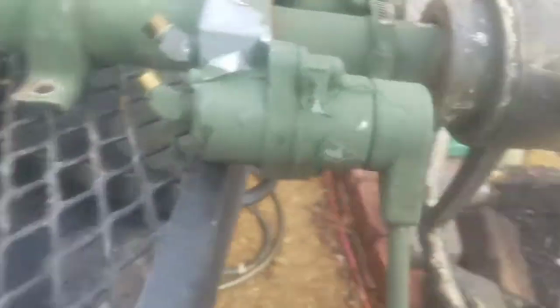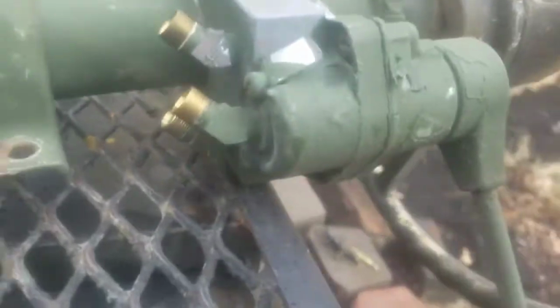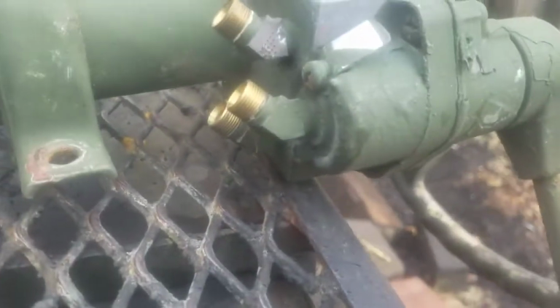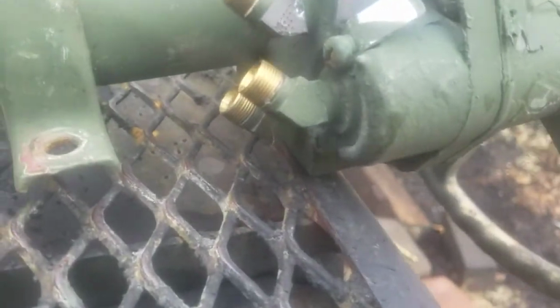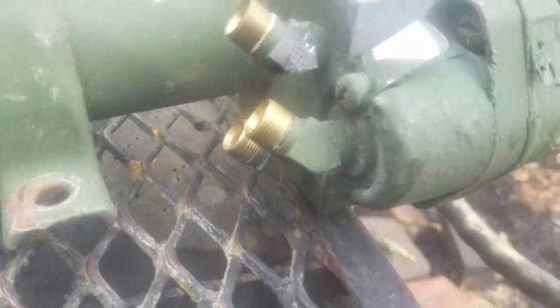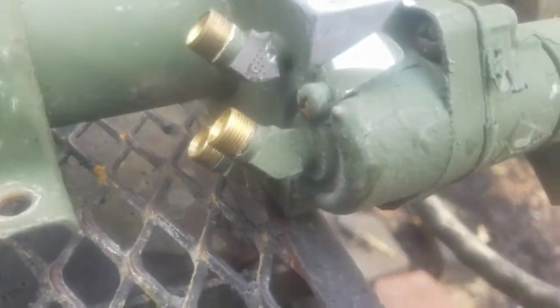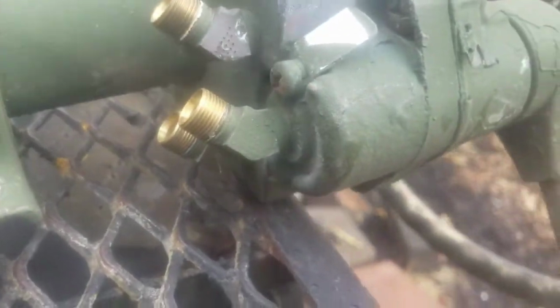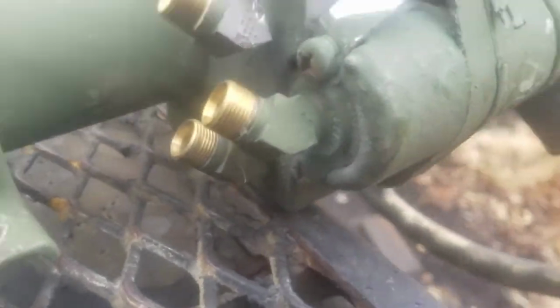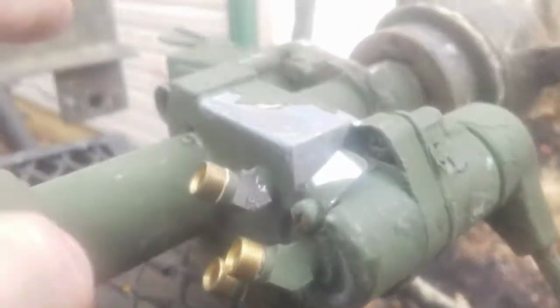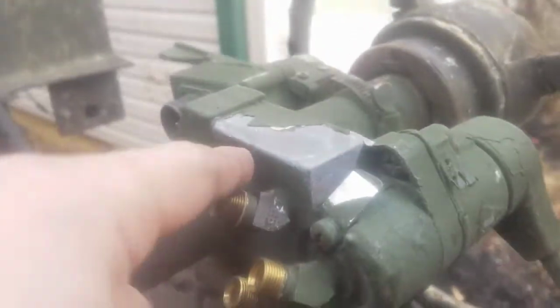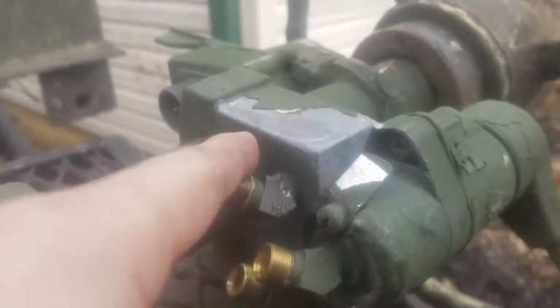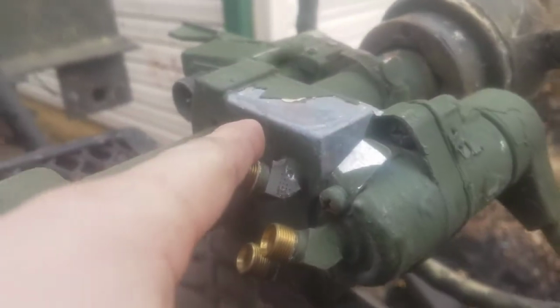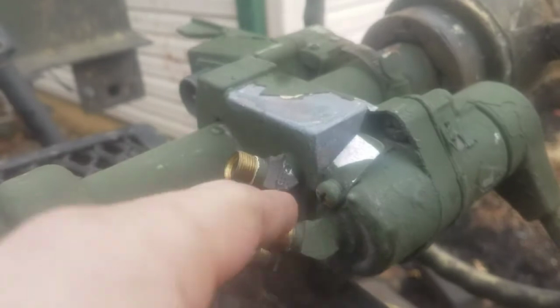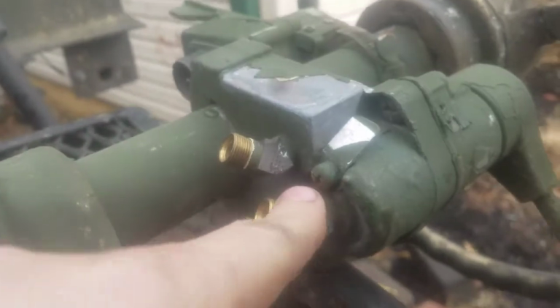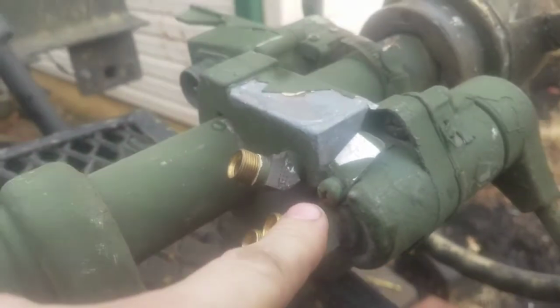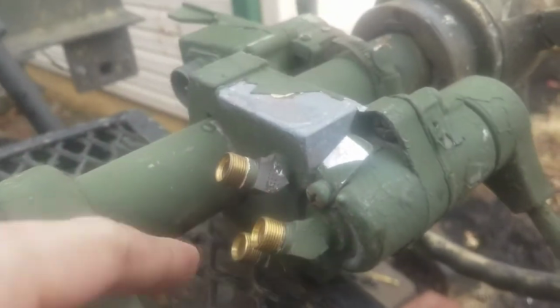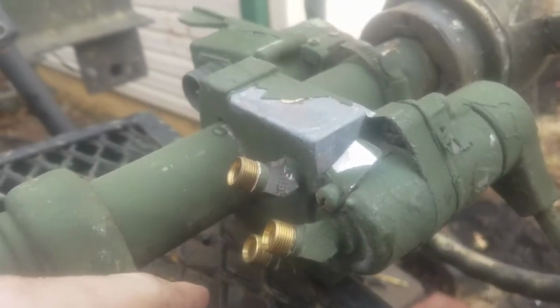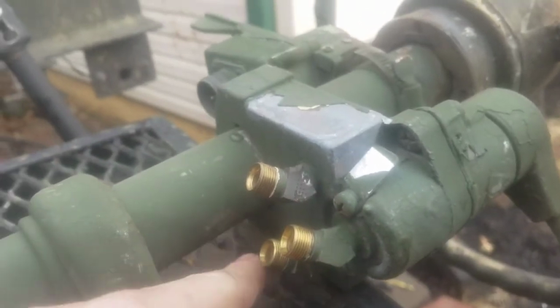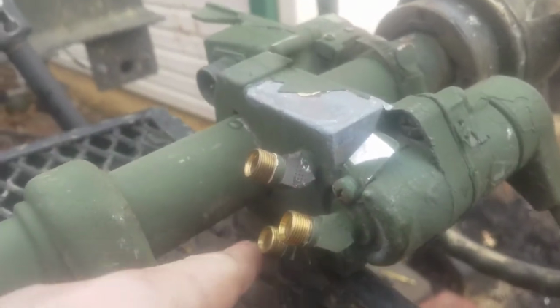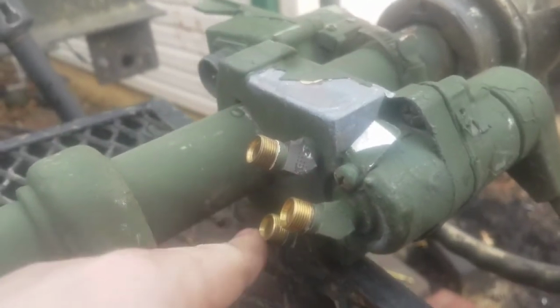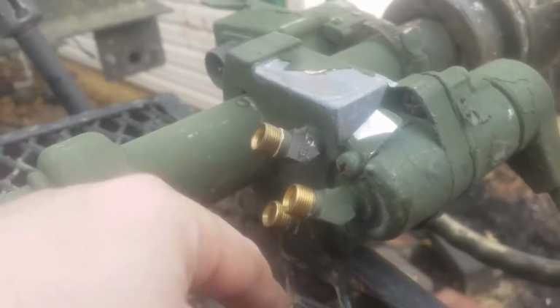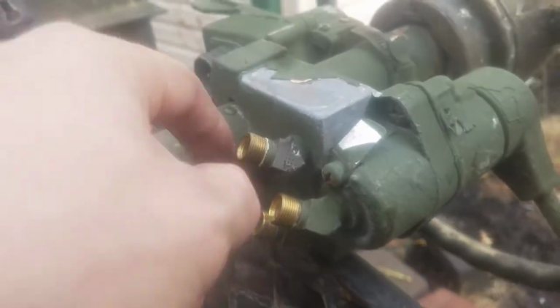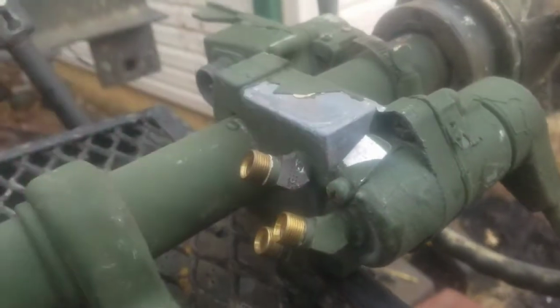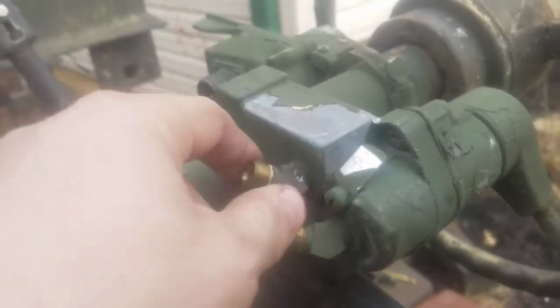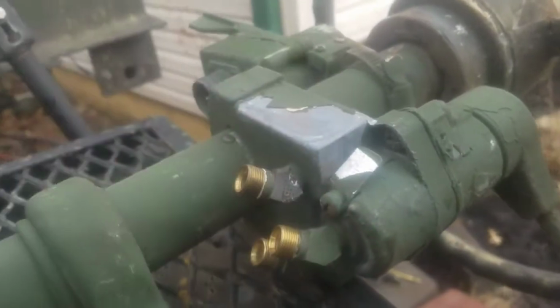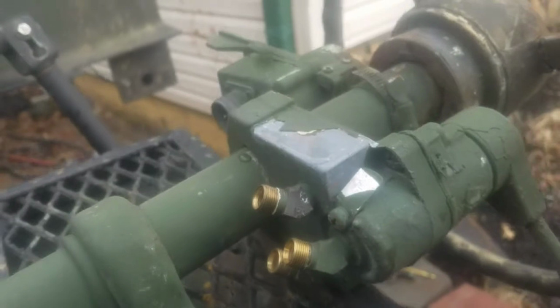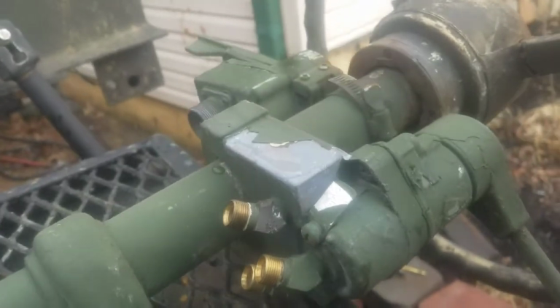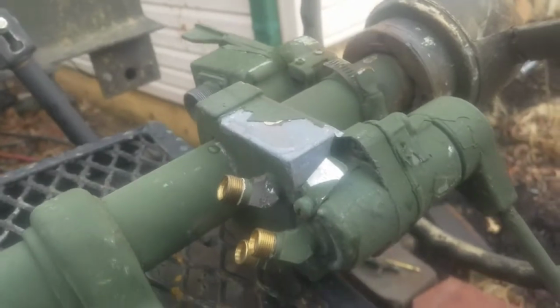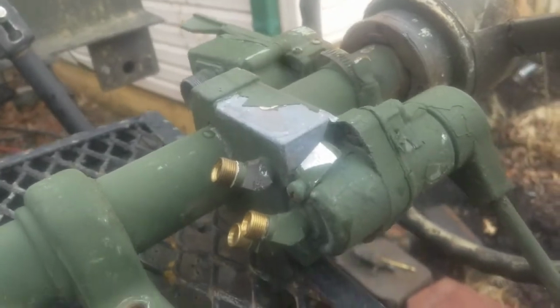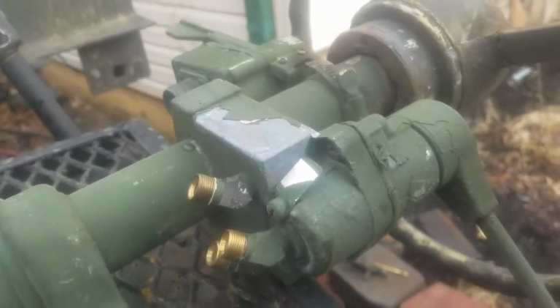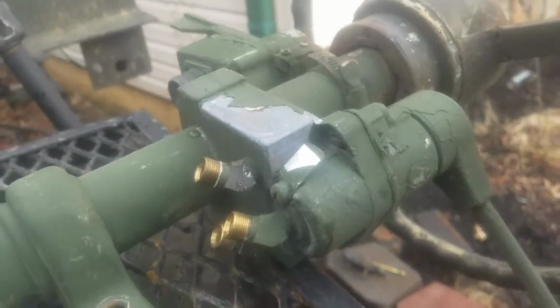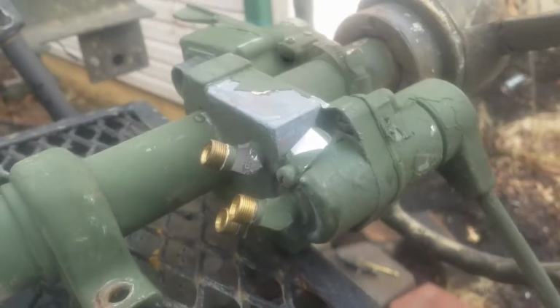Back side of this, you're going to have three ports. You're going to have a delivery port, a supply port, and this will be the exhaust port. Just standard 3/8 fittings — DOT fittings.